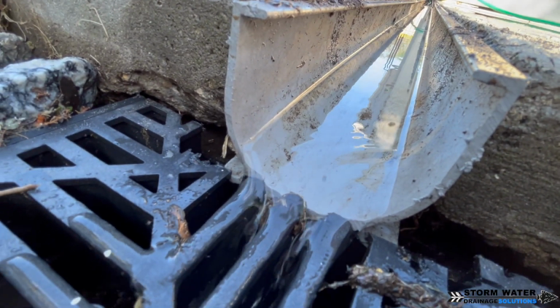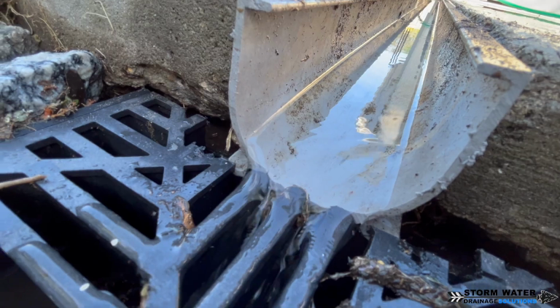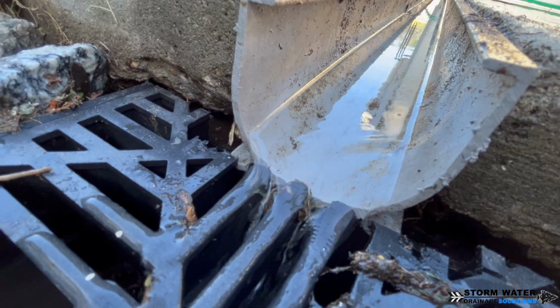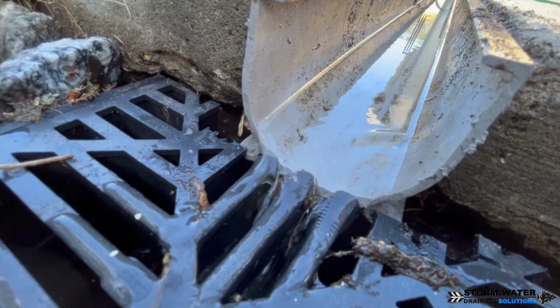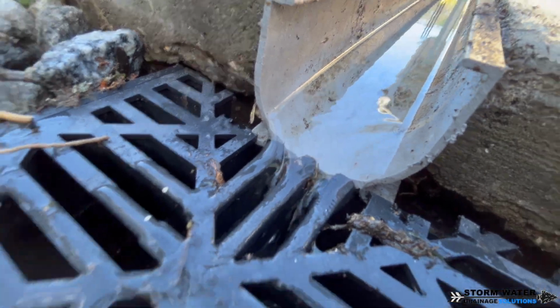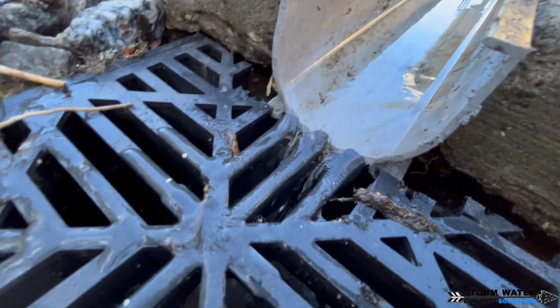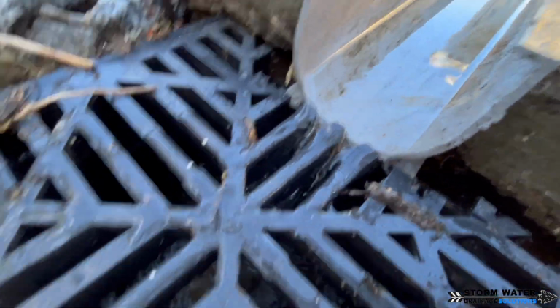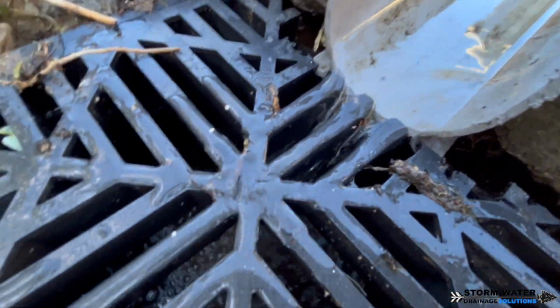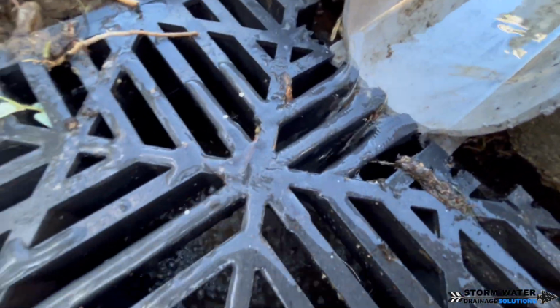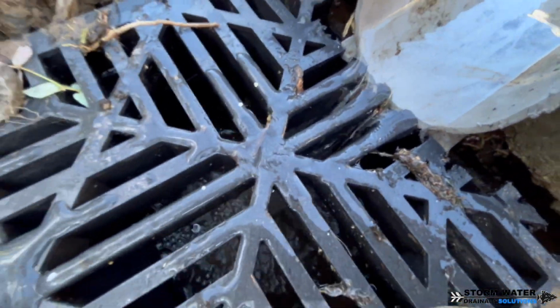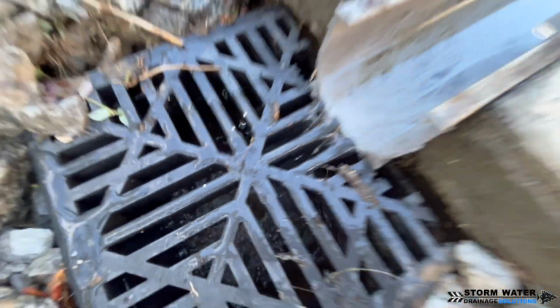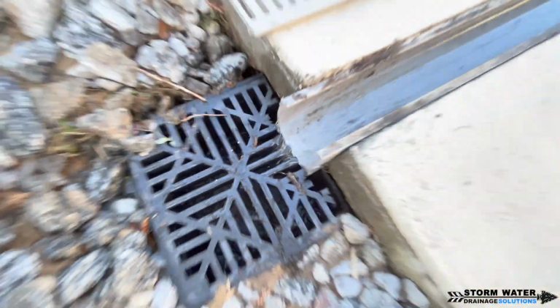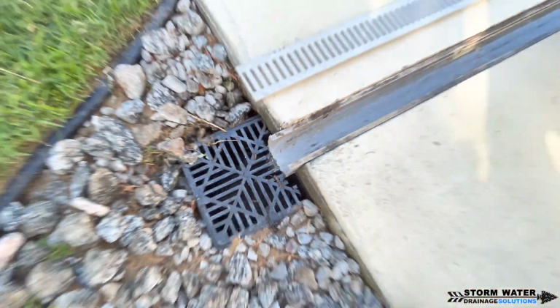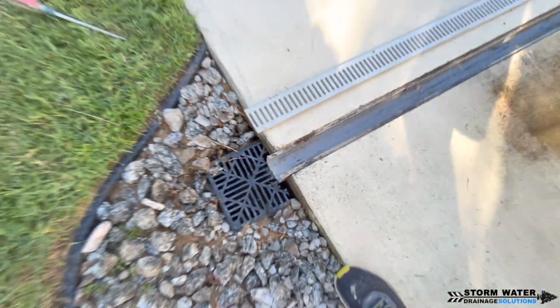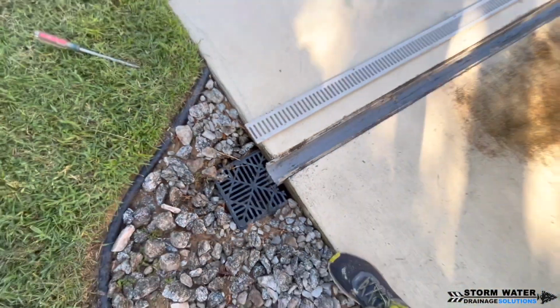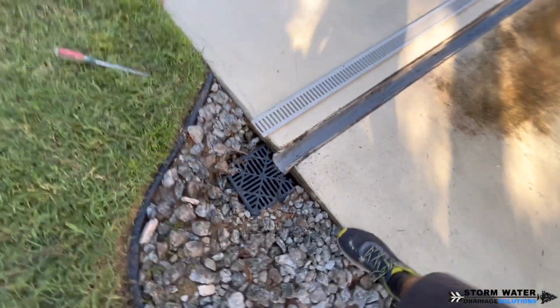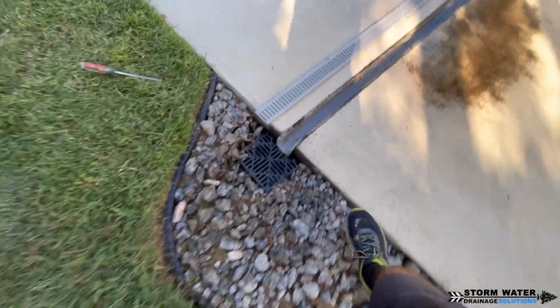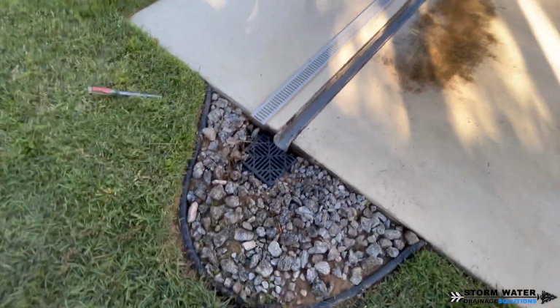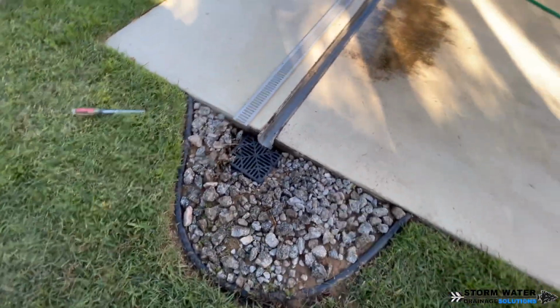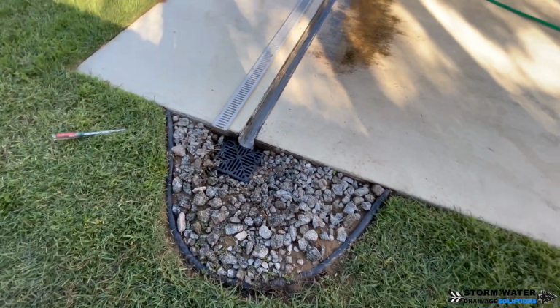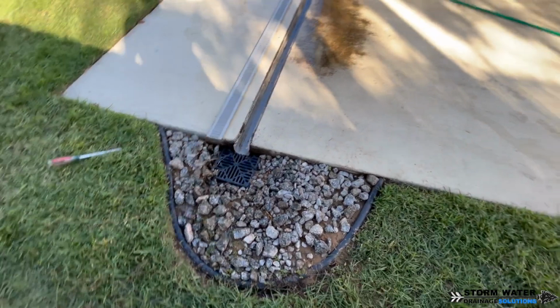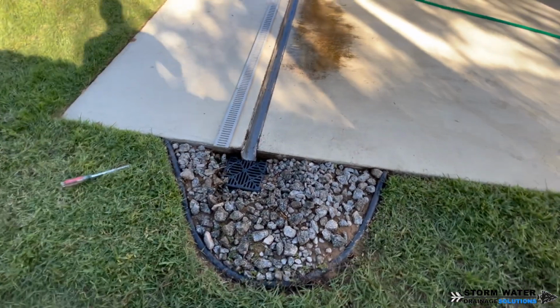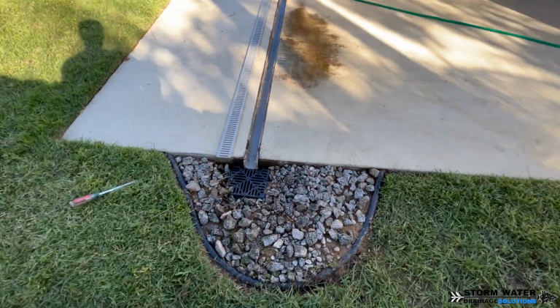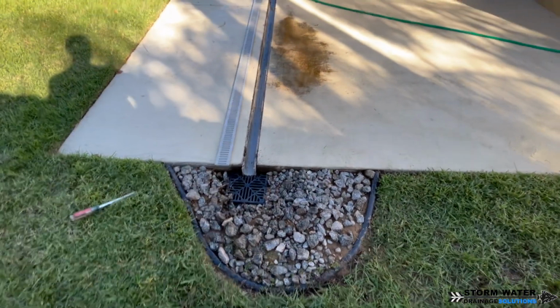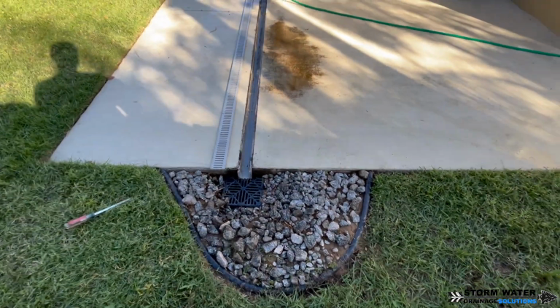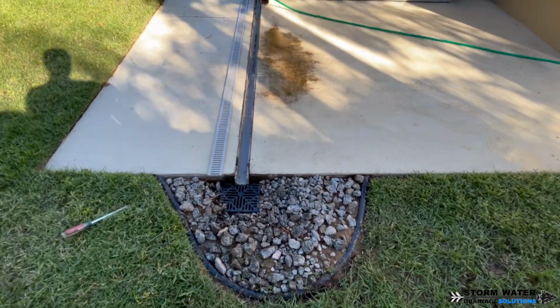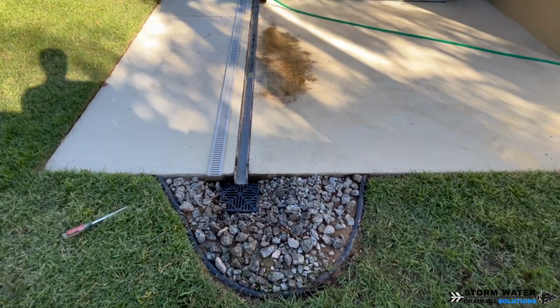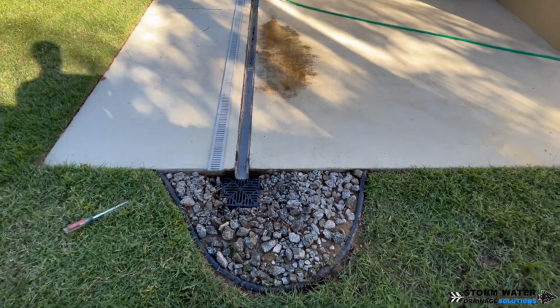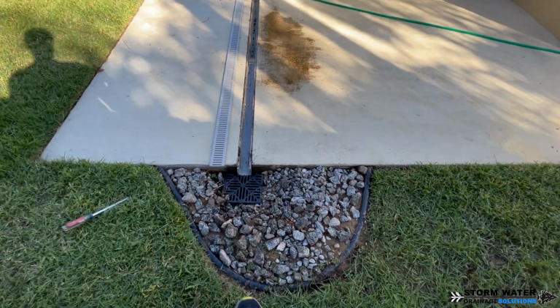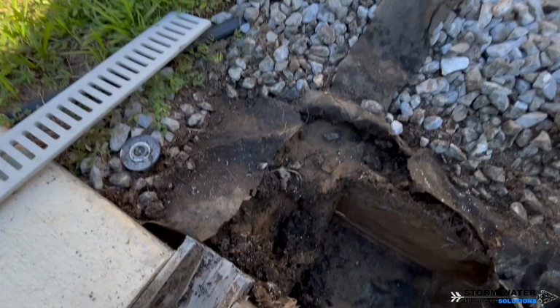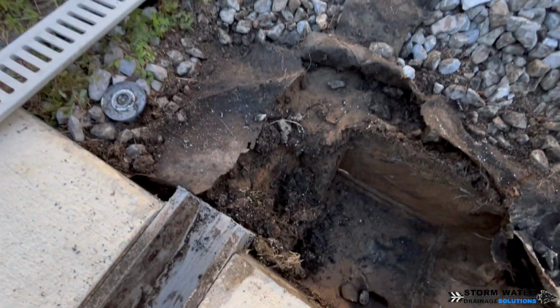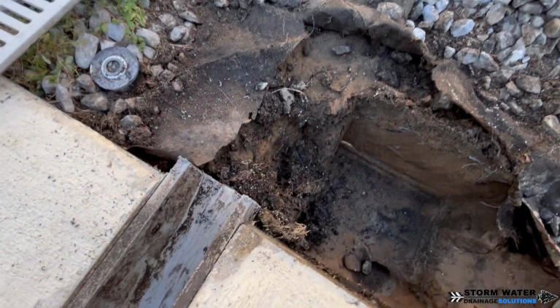Both of these catch basins — on the left and the right — their main lines lead to the front of the home with a pop-up emitter that discharges onto the street.